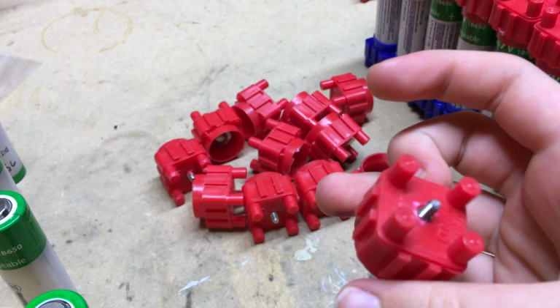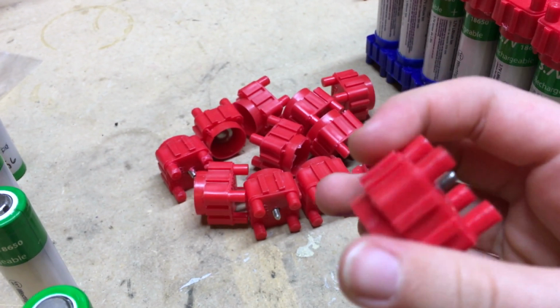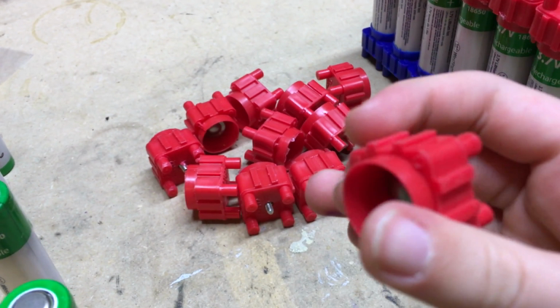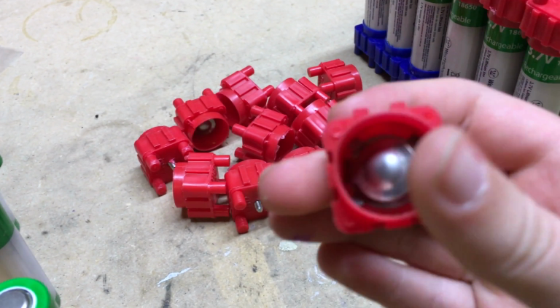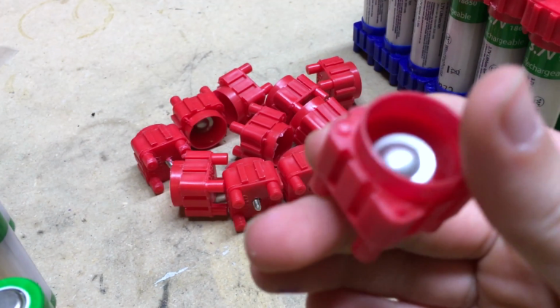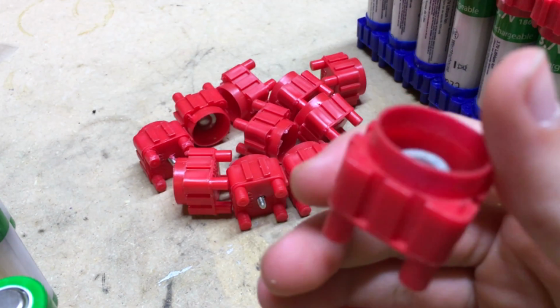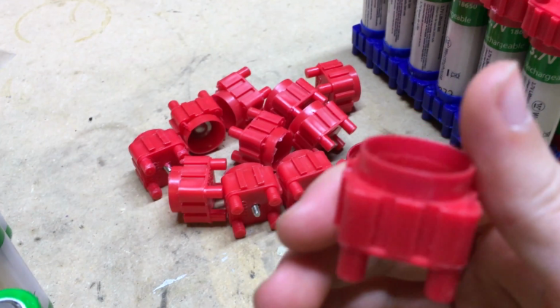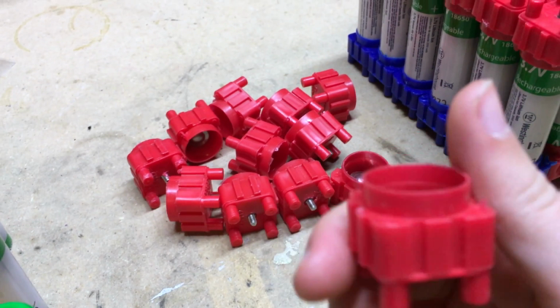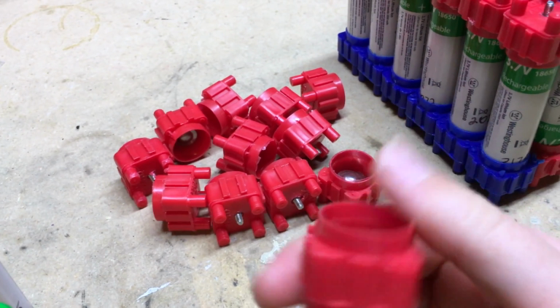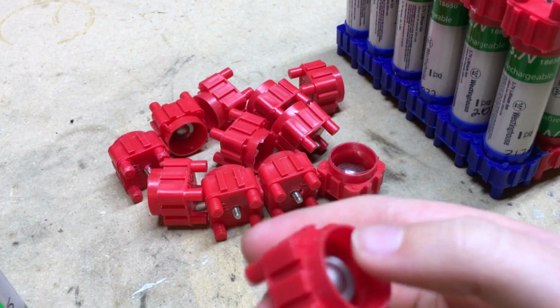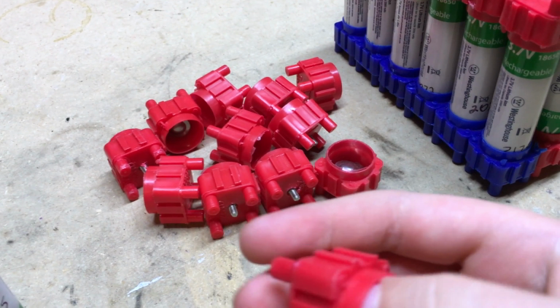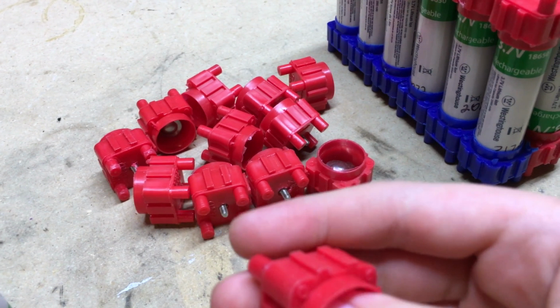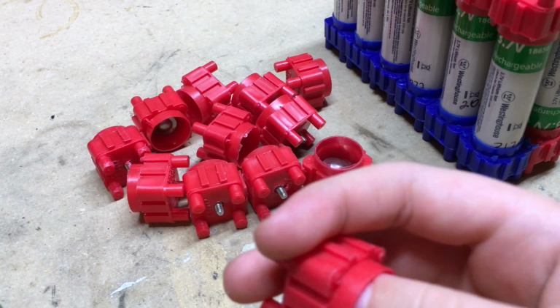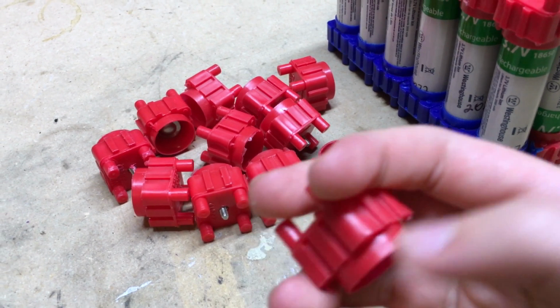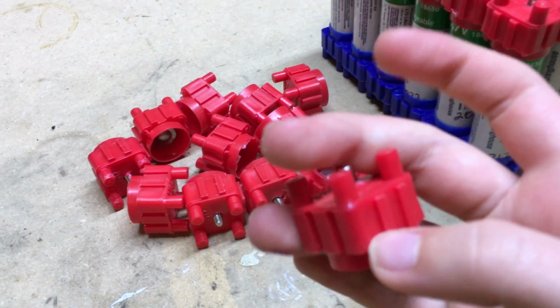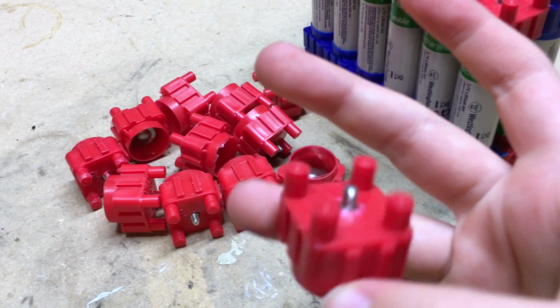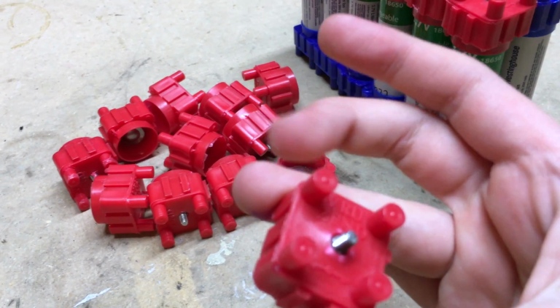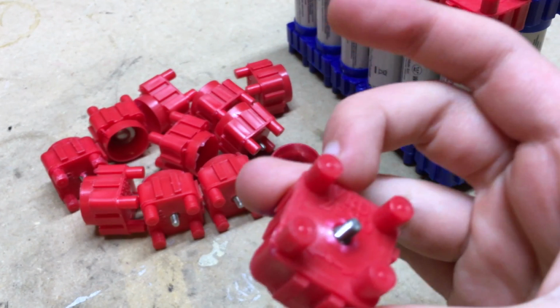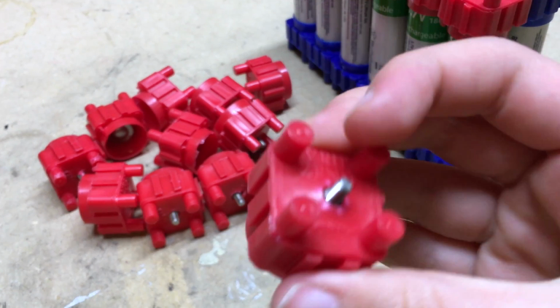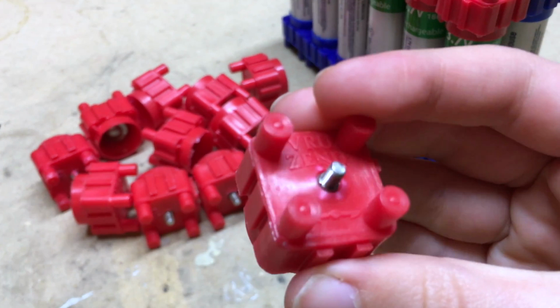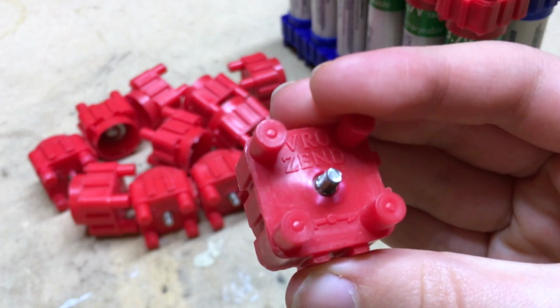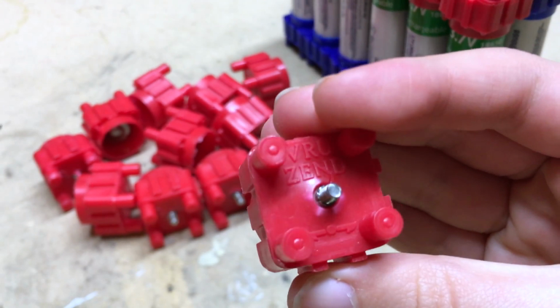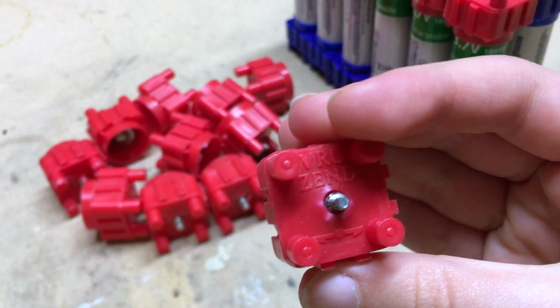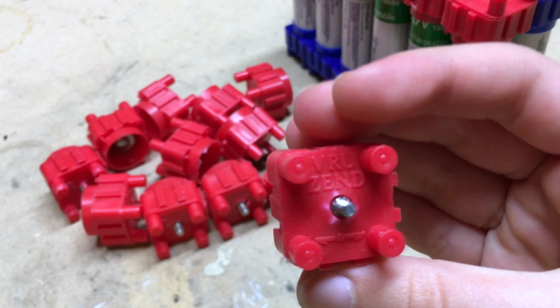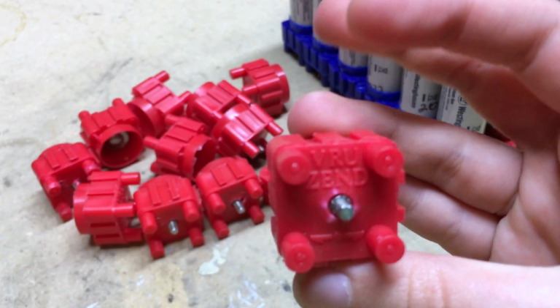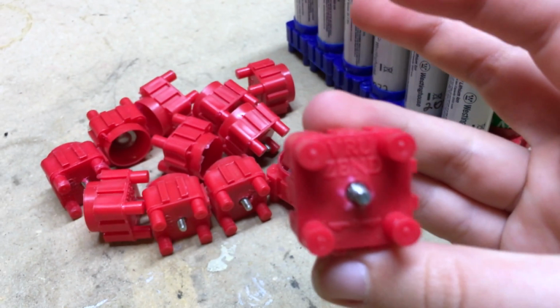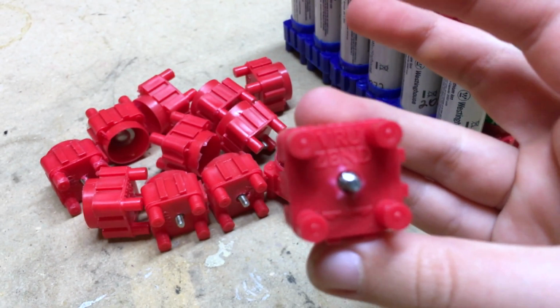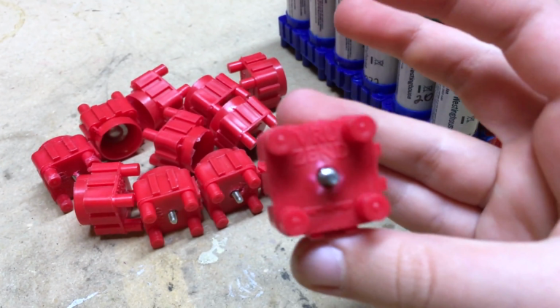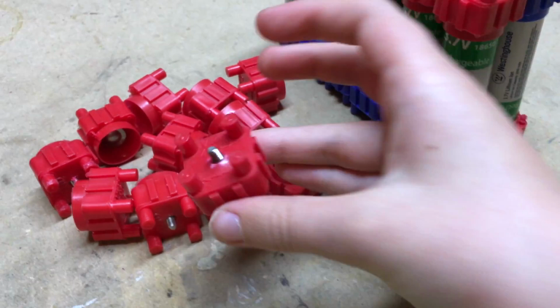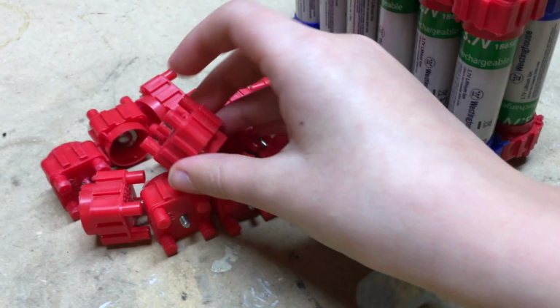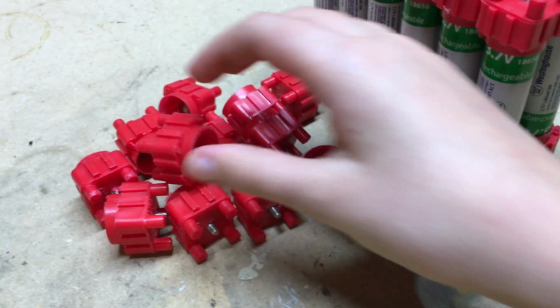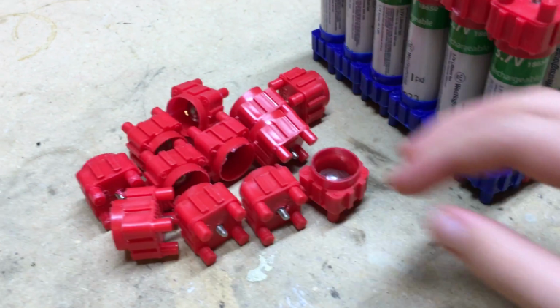Working on the battery and using the Verruzen kit that I purchased for about $30. Here's a closer look at some of the Verruzen caps that go on the positive and negative ends of the batteries.